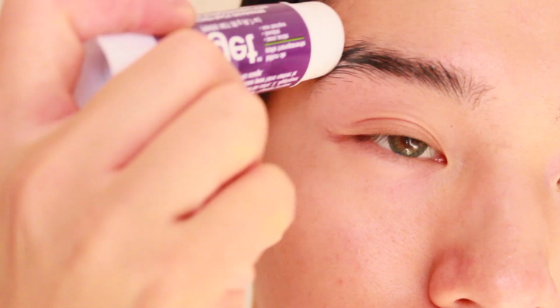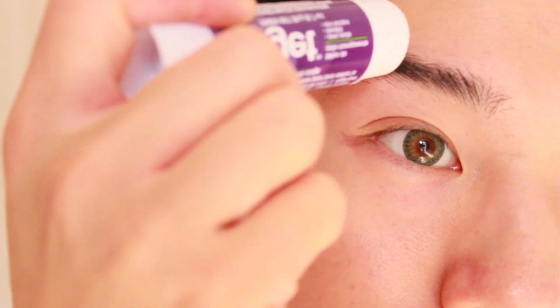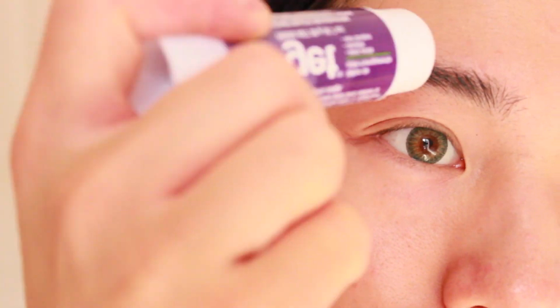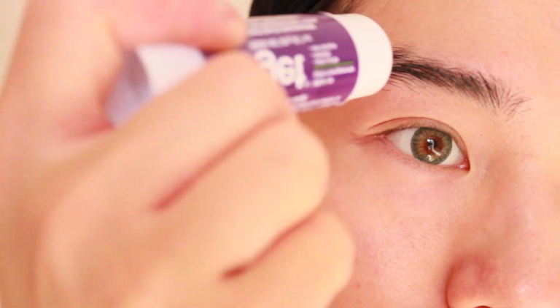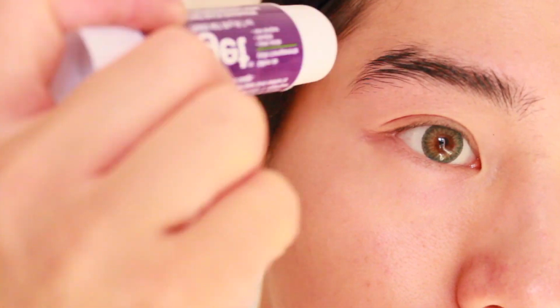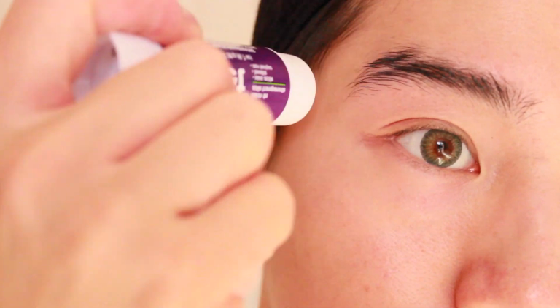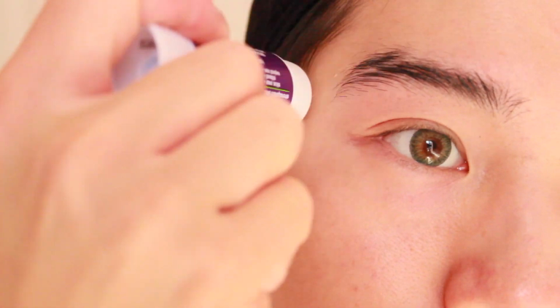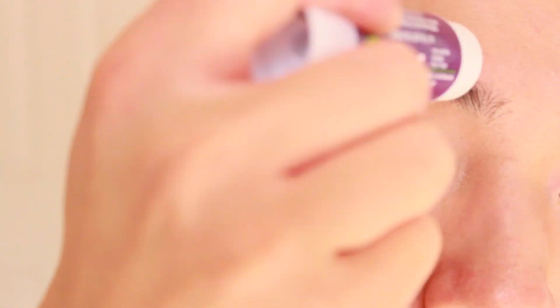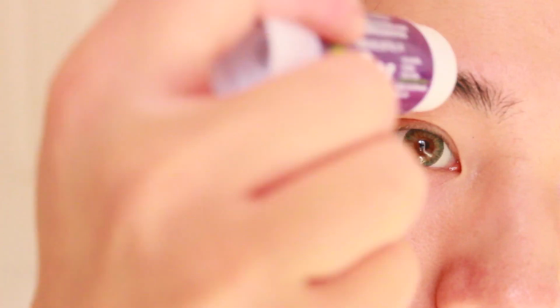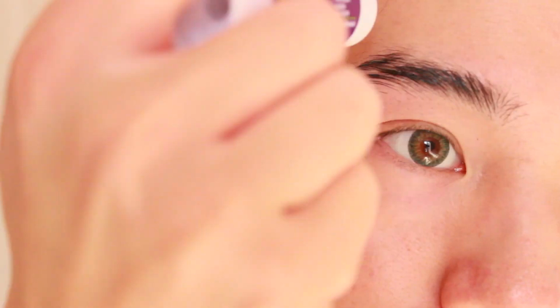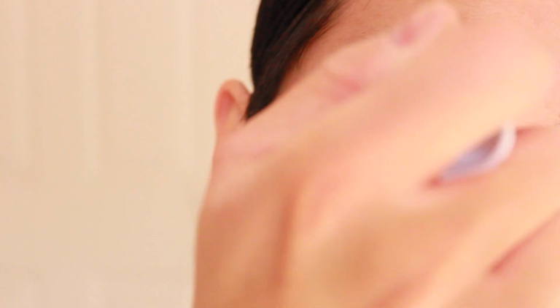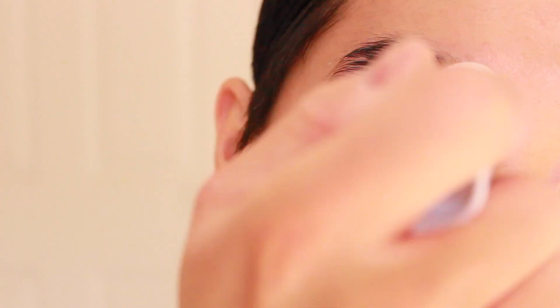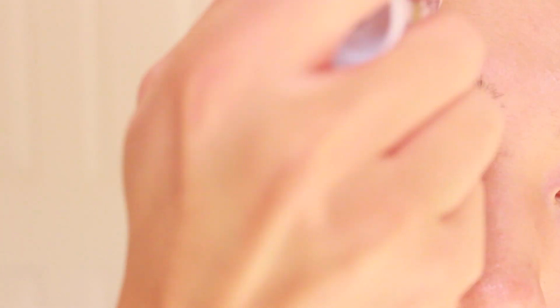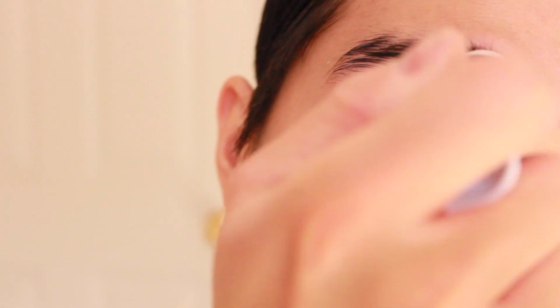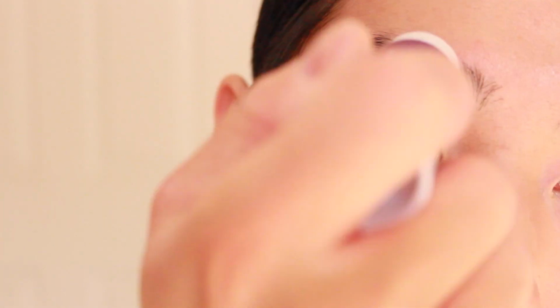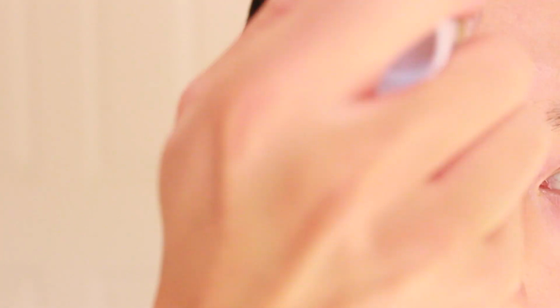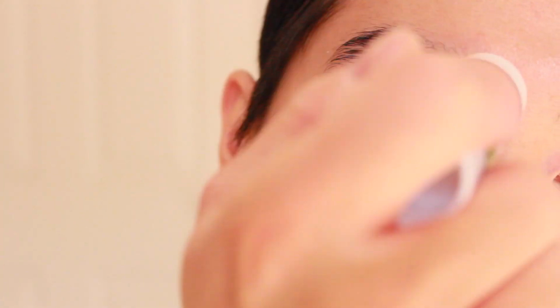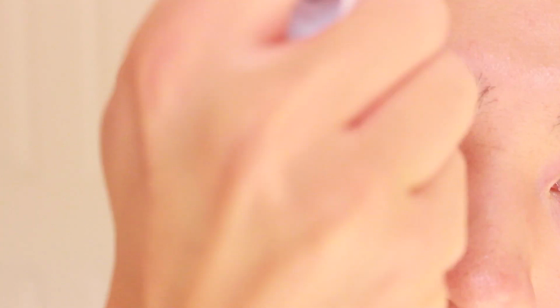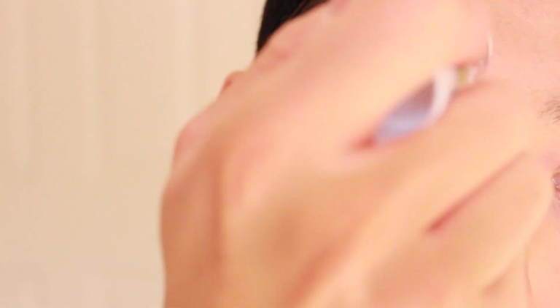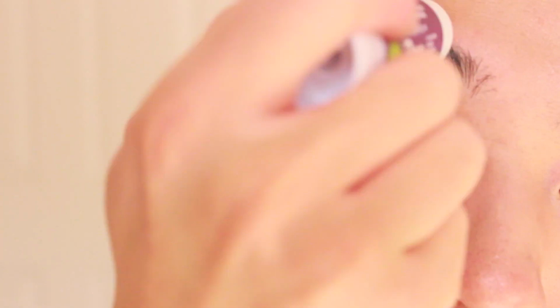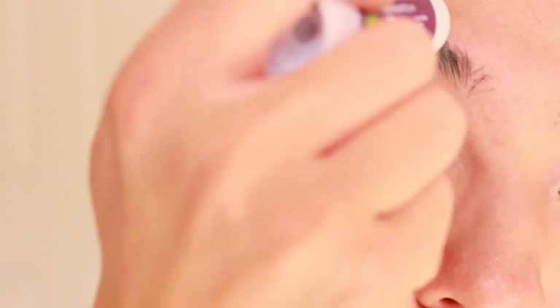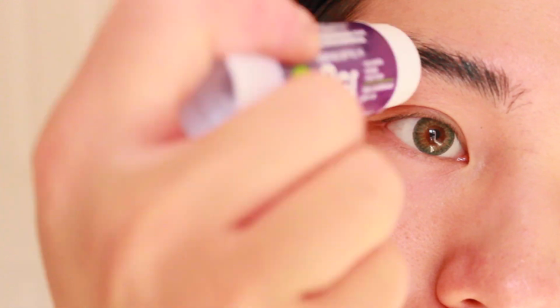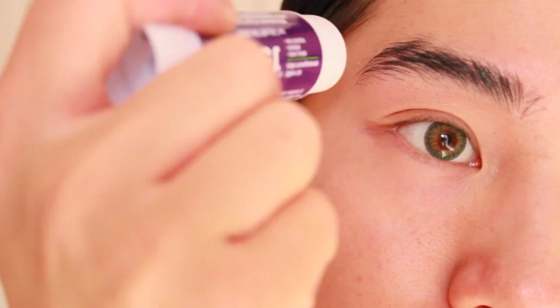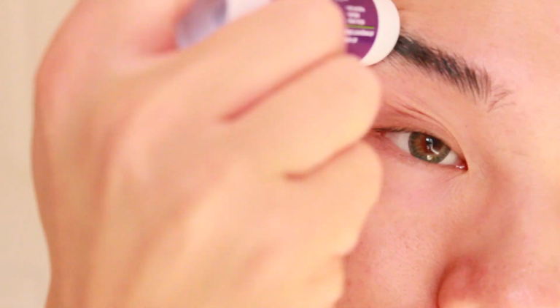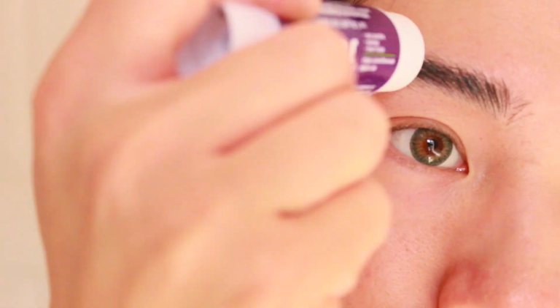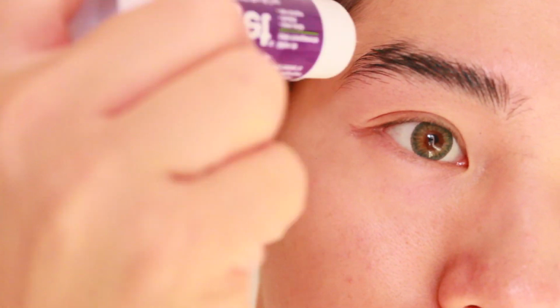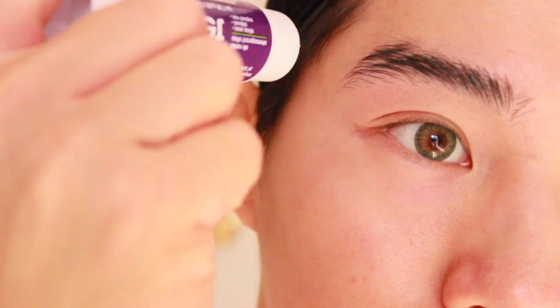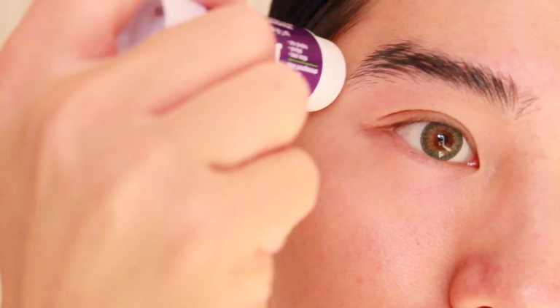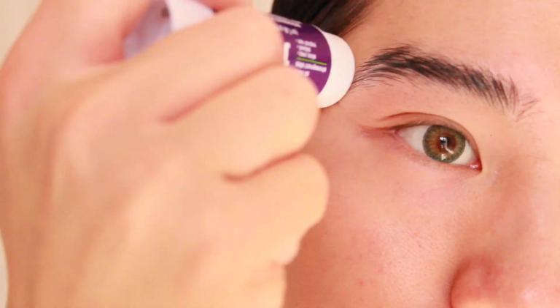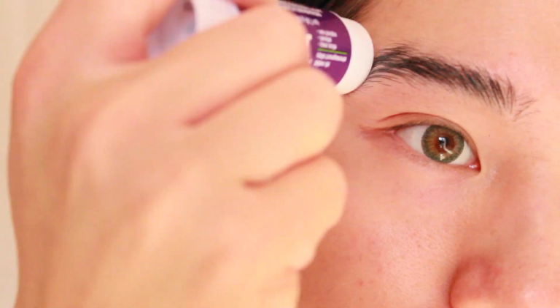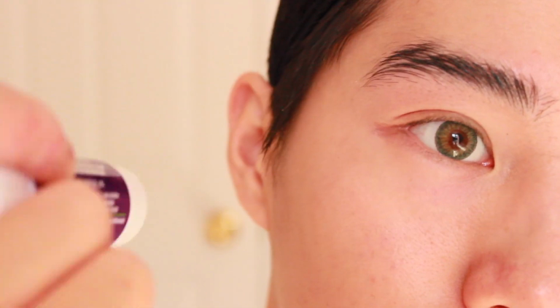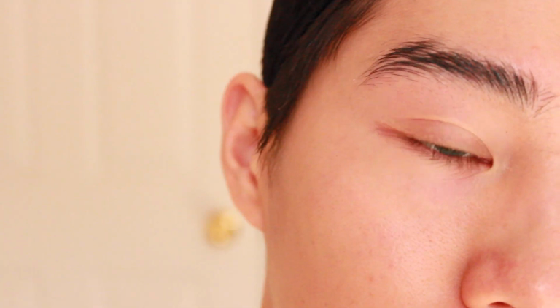Starting off with the brows, make sure to glue all the hairs down. The more flat the hairs are, the smoother the texture will be when we layer it with foundation. I had to glue this around 2 times.